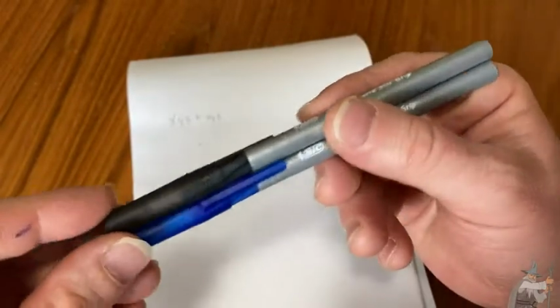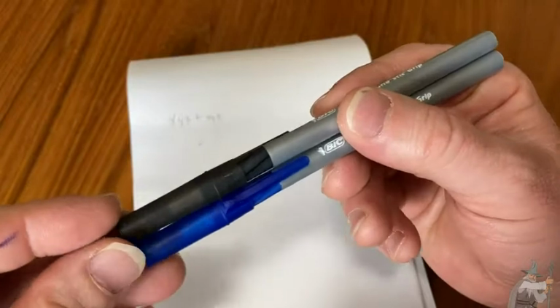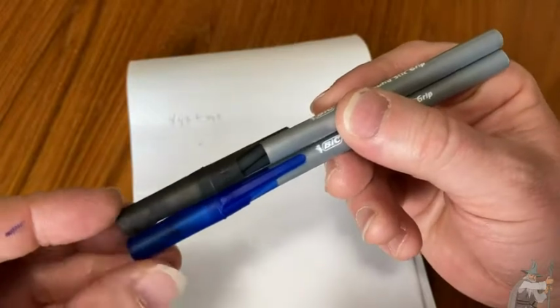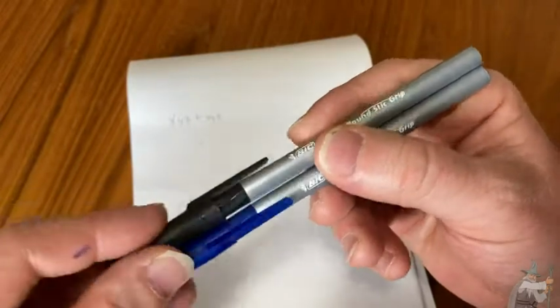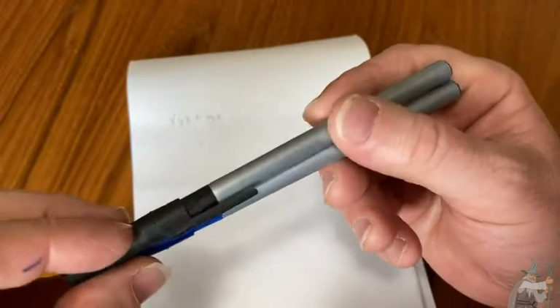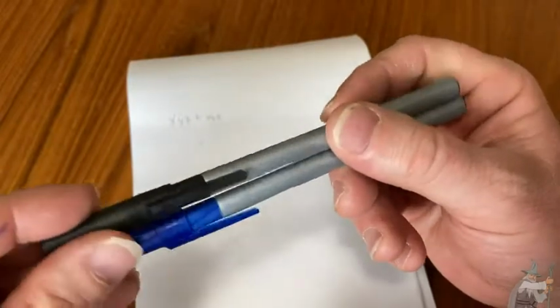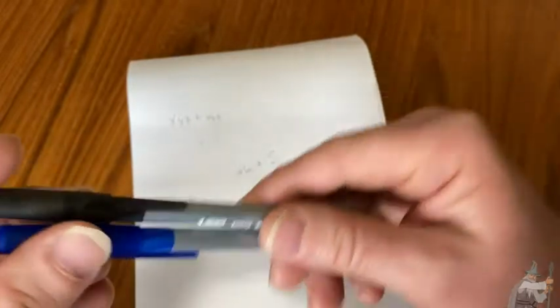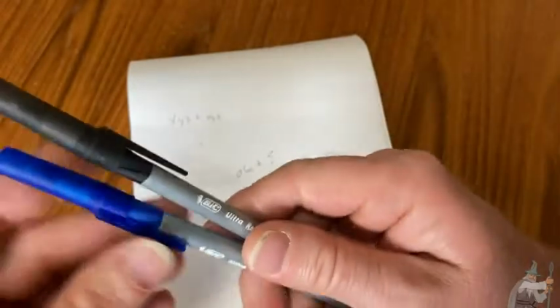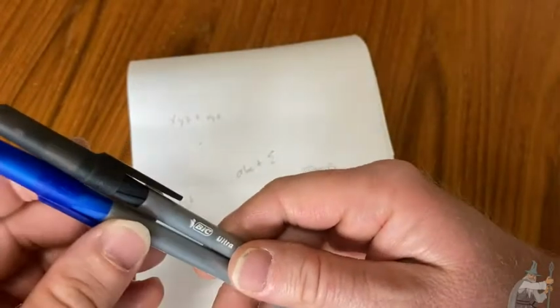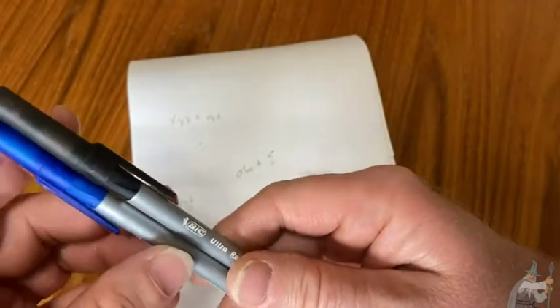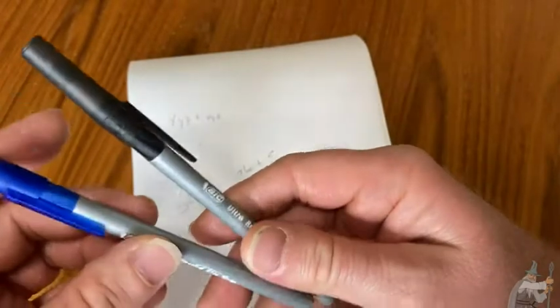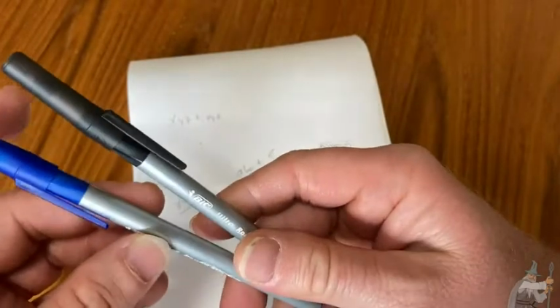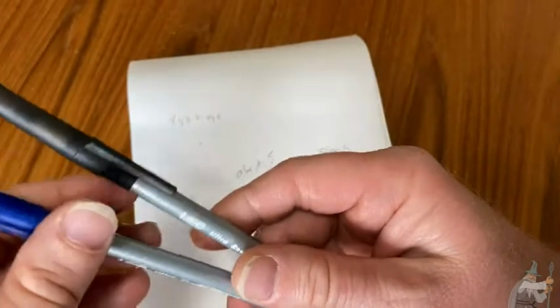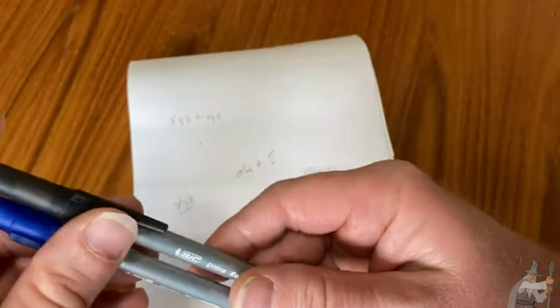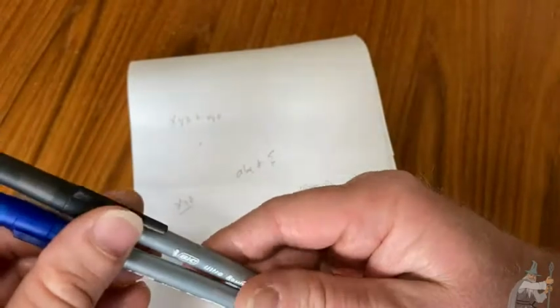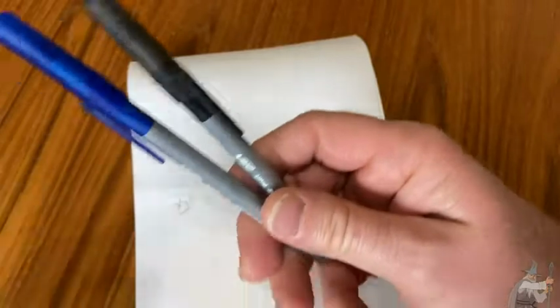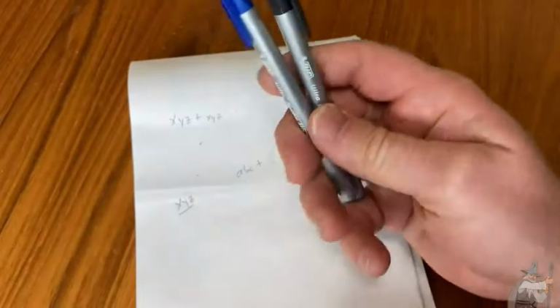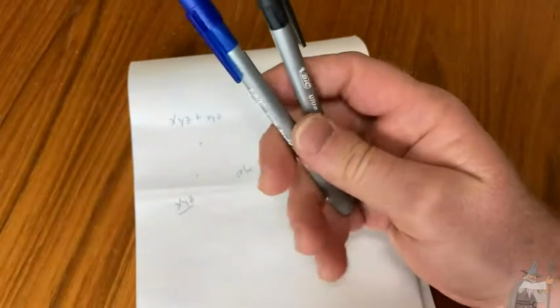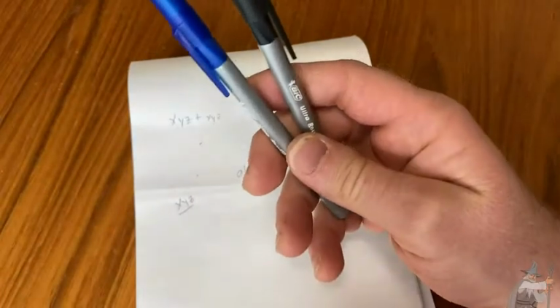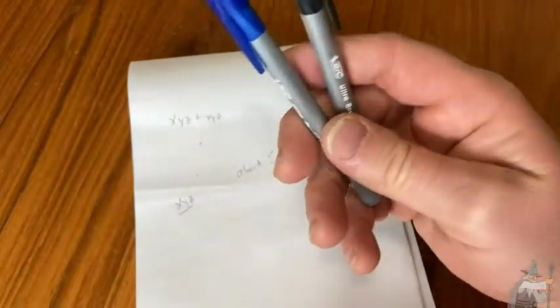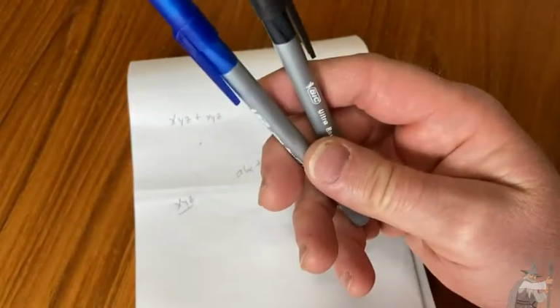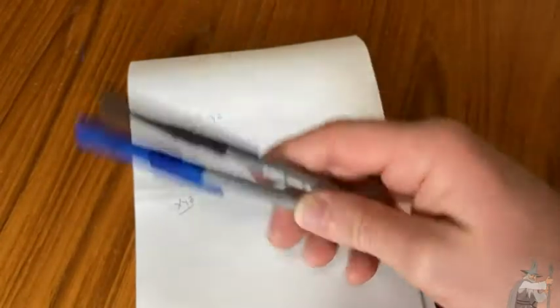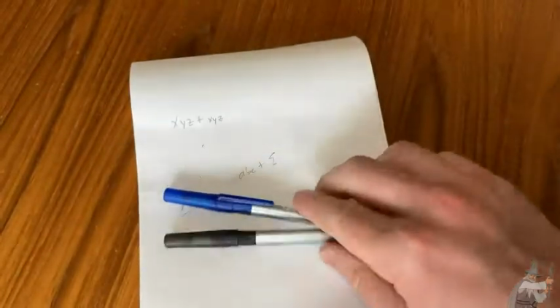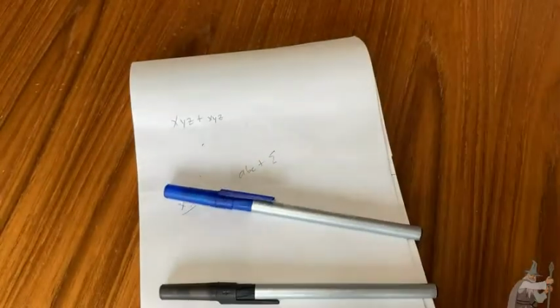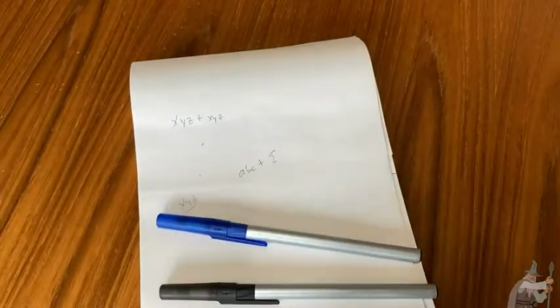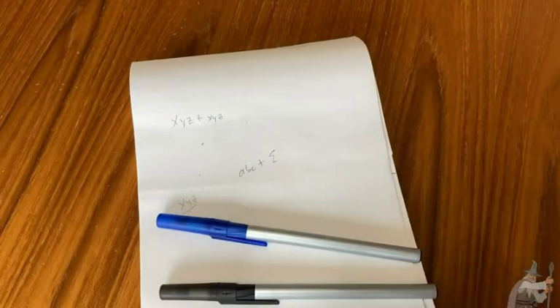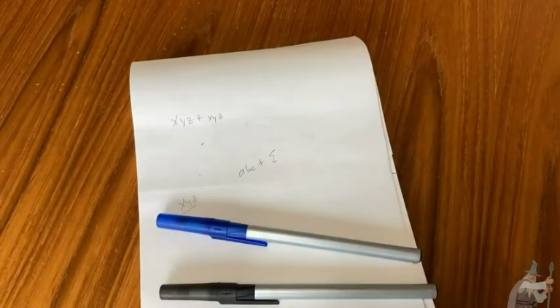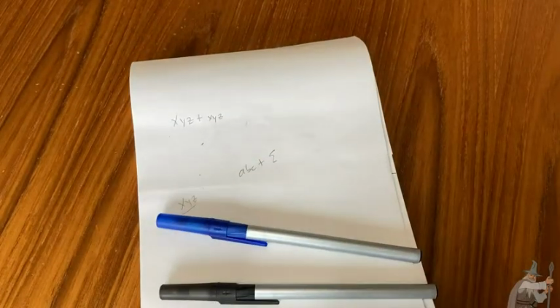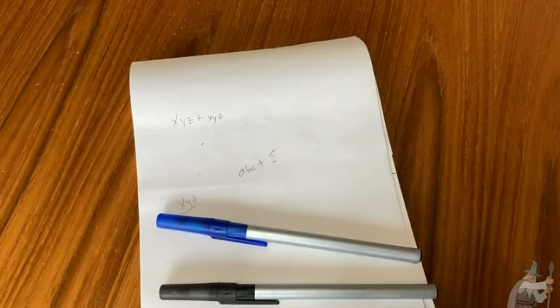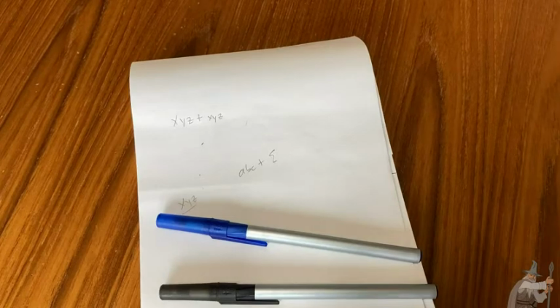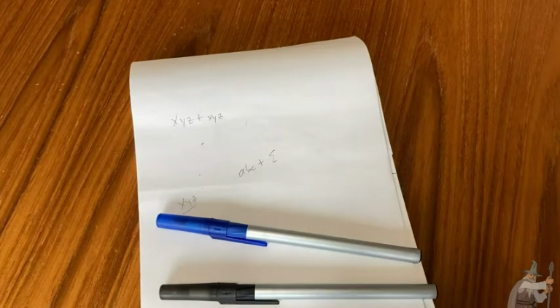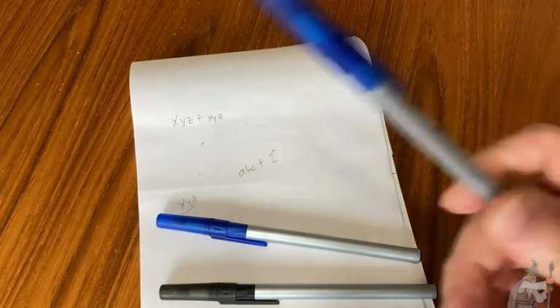They seem to work really well and they seem to be very good quality. Here I have two — there's a blue one and a black one. And I'm pretty sure I have more somewhere. Yeah, here's another blue one I have.